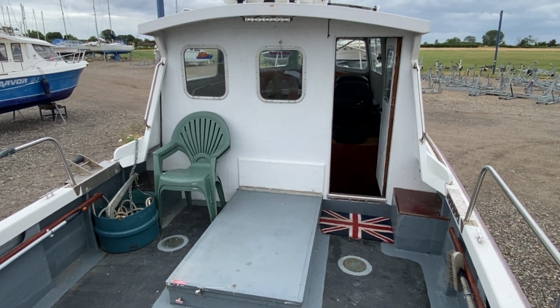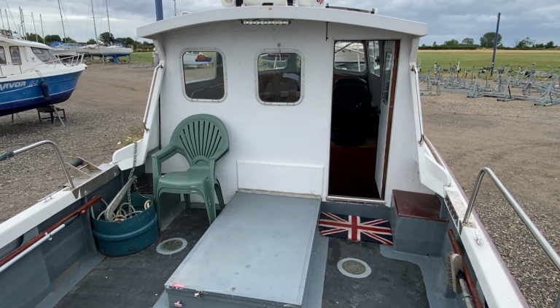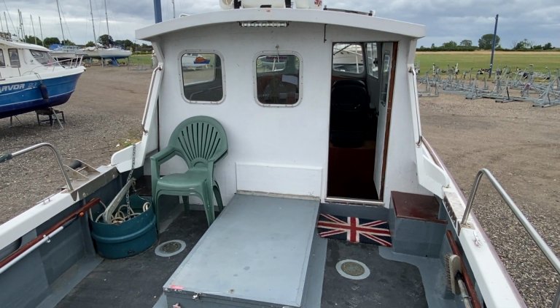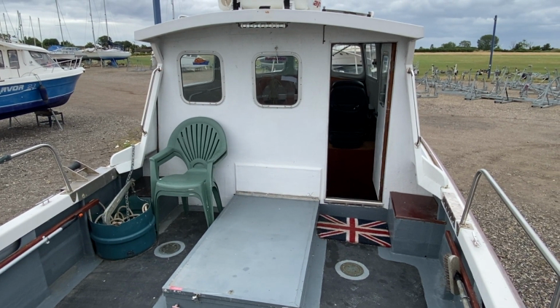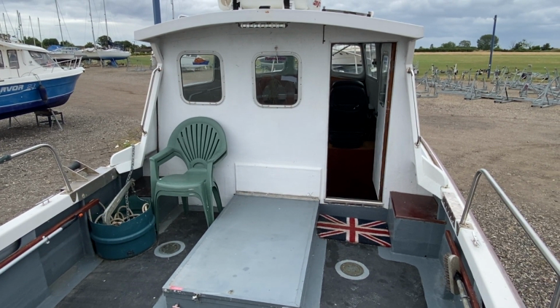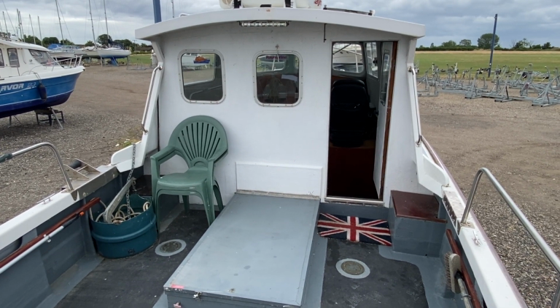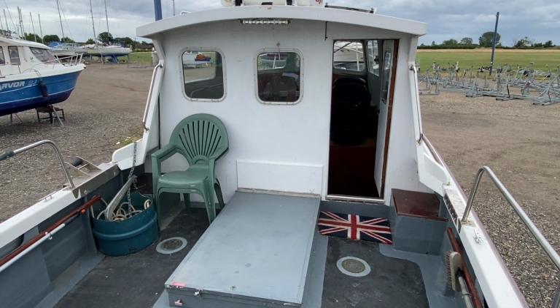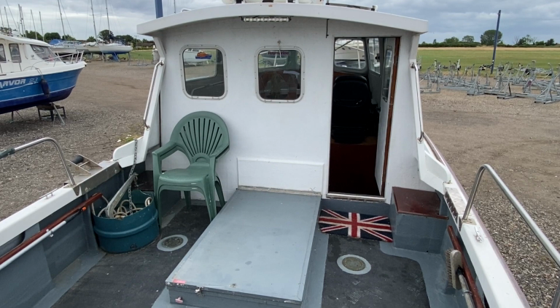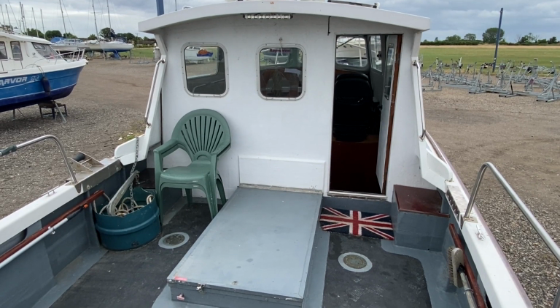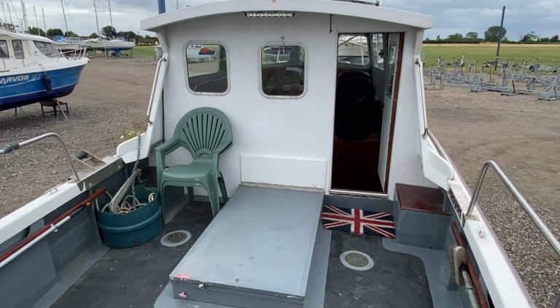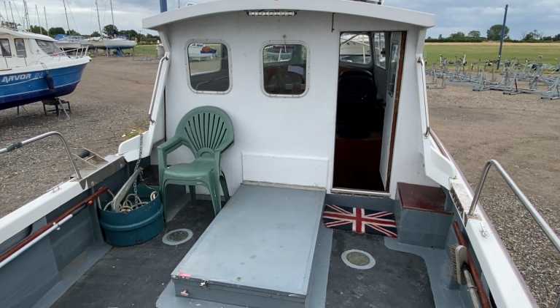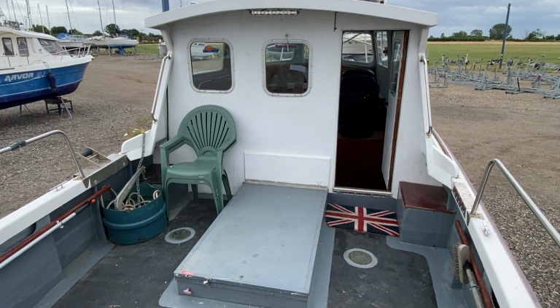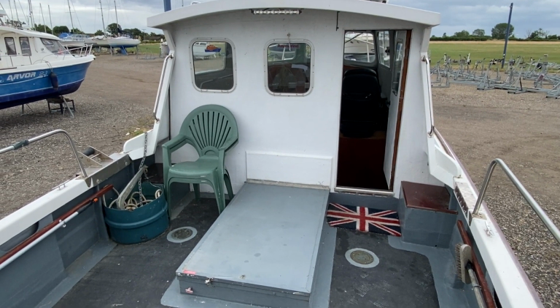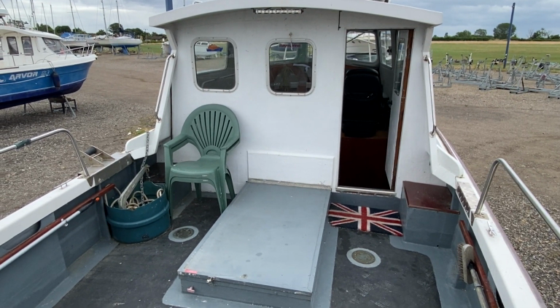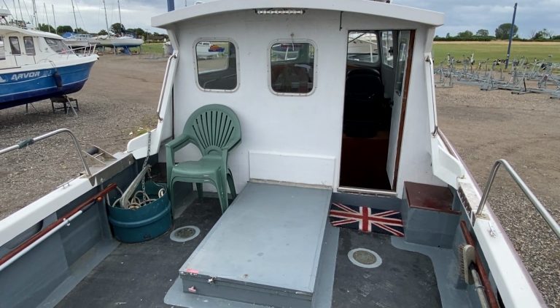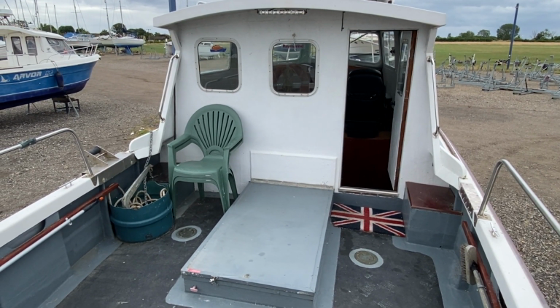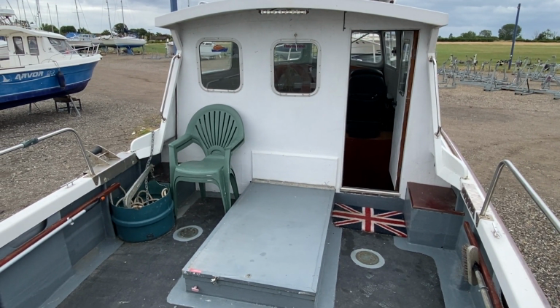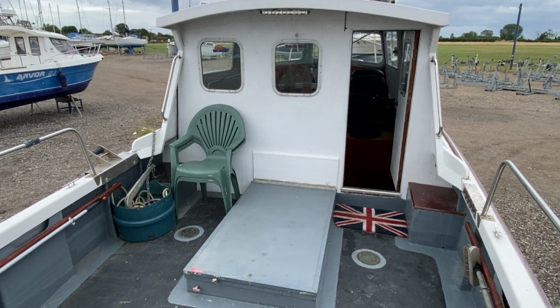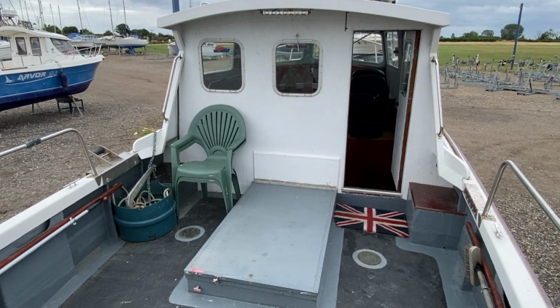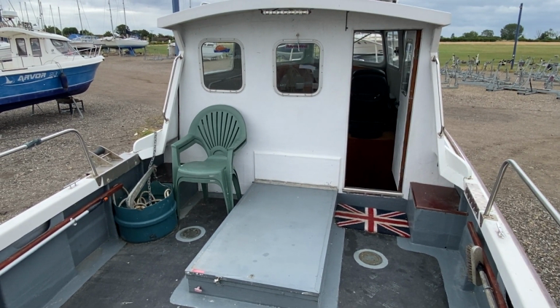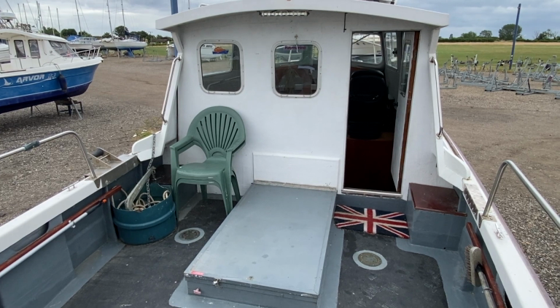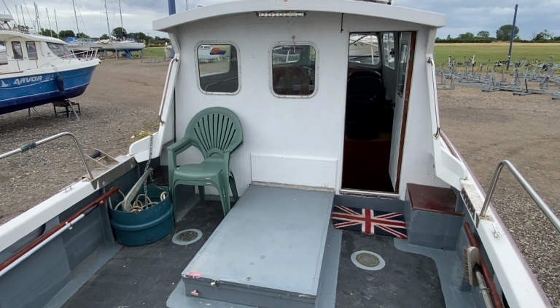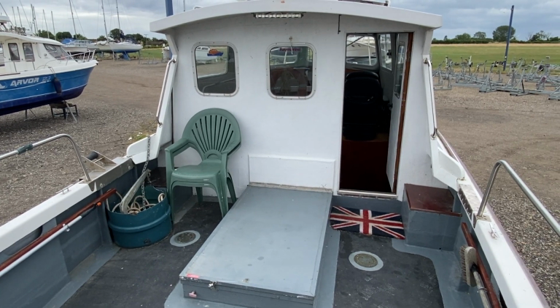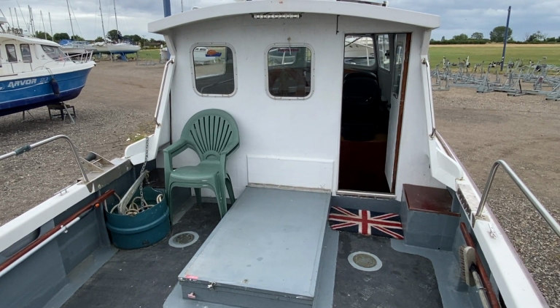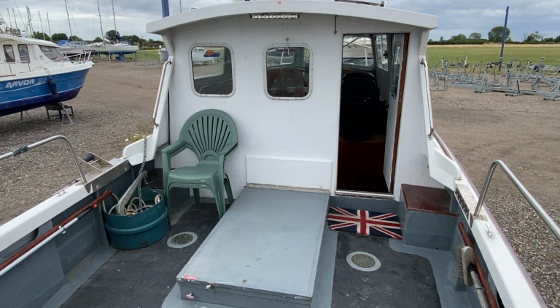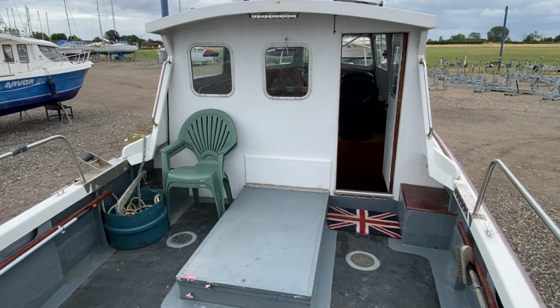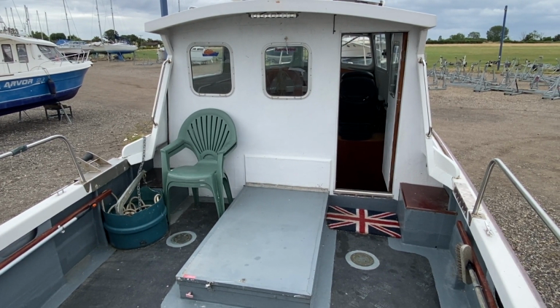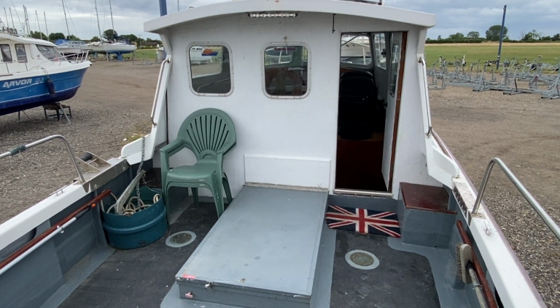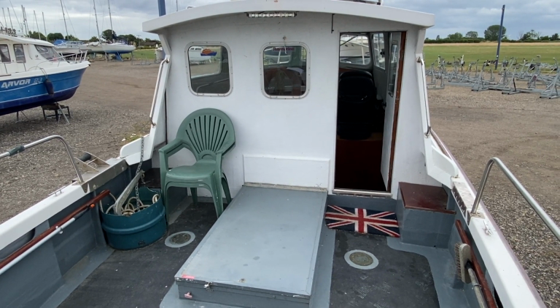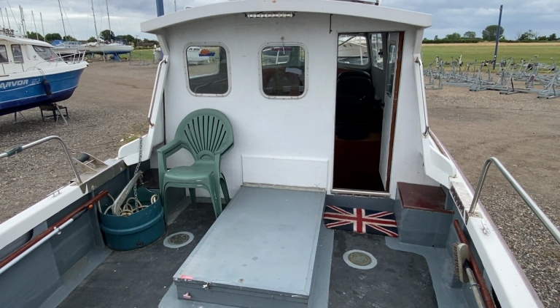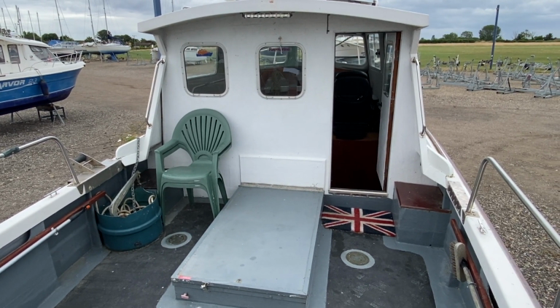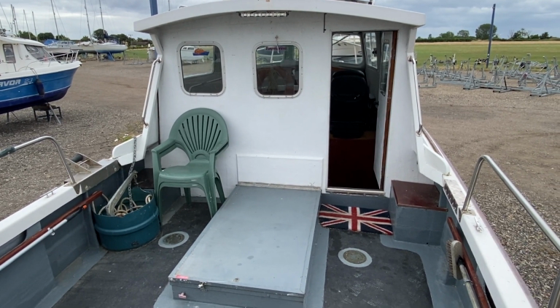Hi, this is Mark Coles of Boatshed Essex and today we're listing a Starfish 8 fishing boat which is now for sale via Boatshed Essex. Just a short video whilst up on deck to show you around the boat and to point out some interesting features.